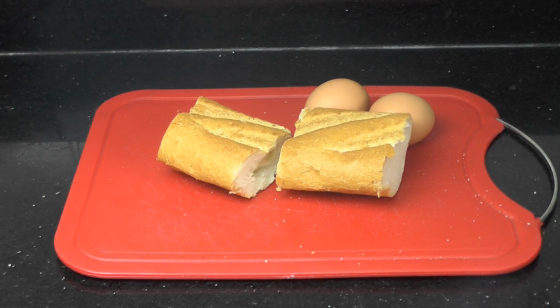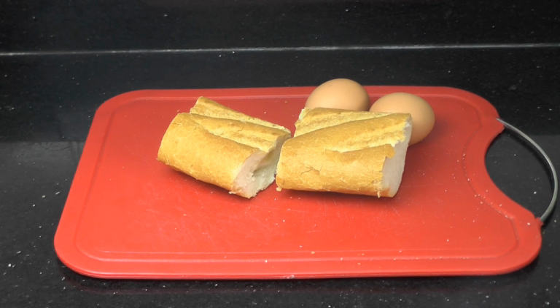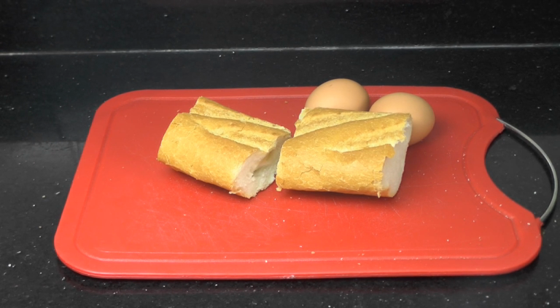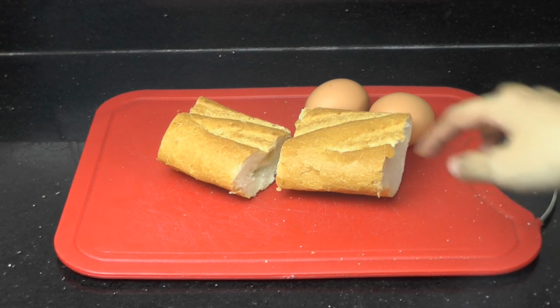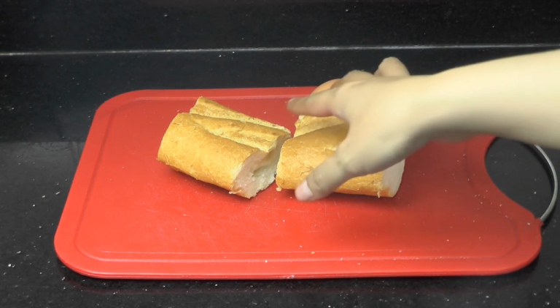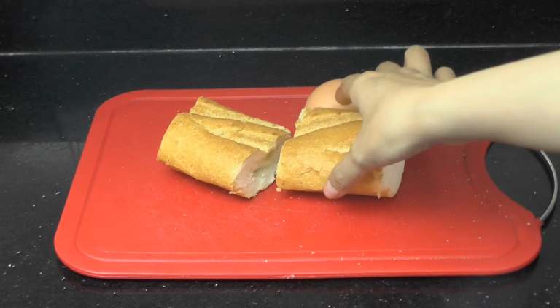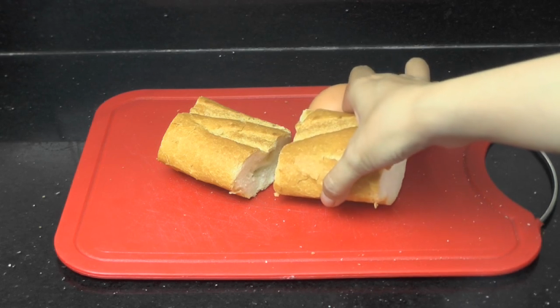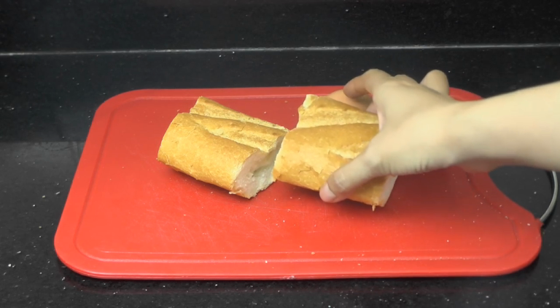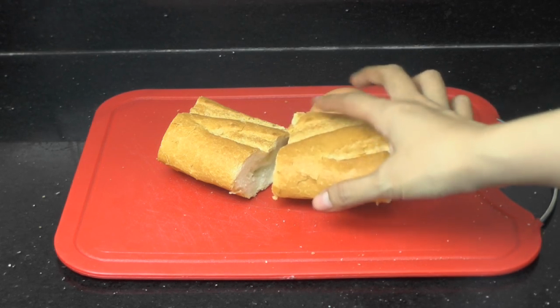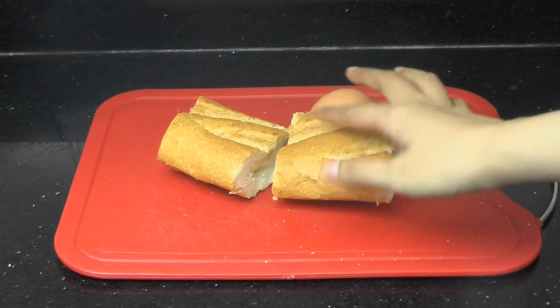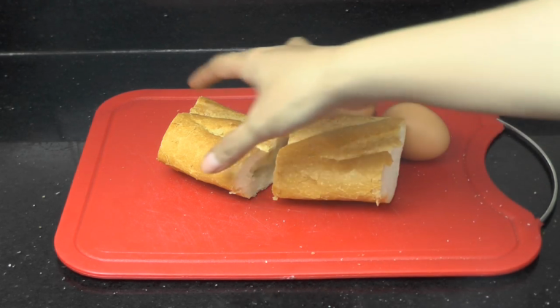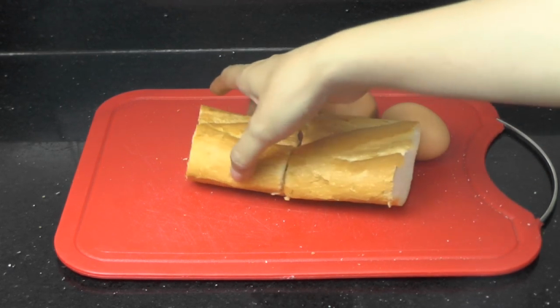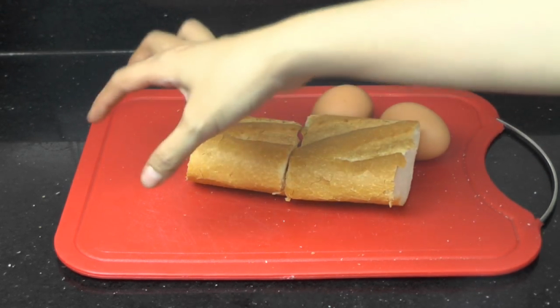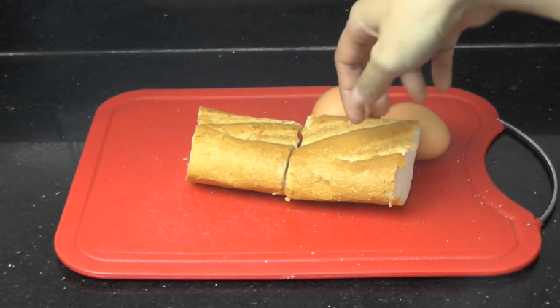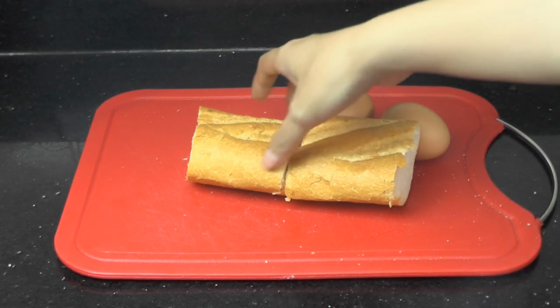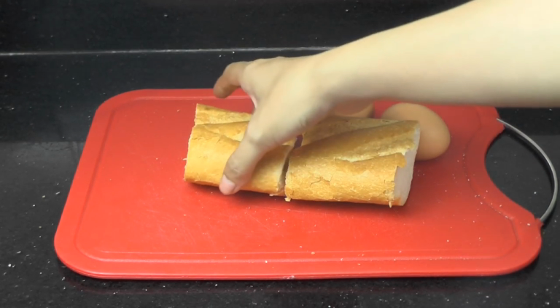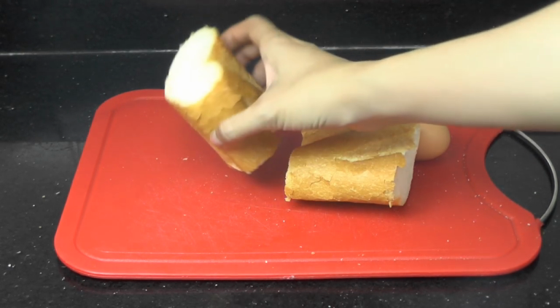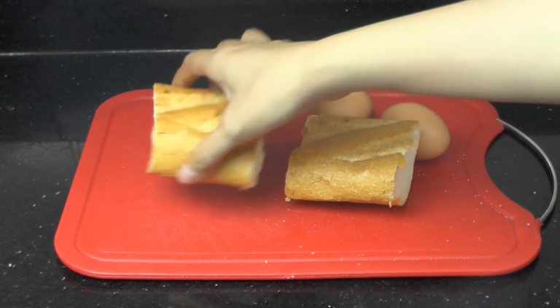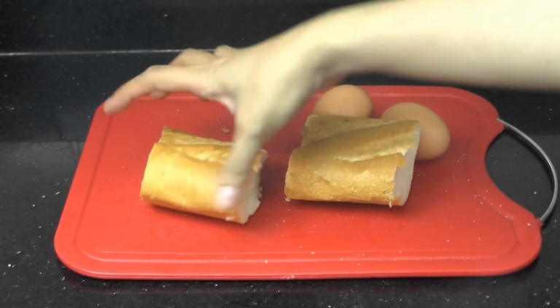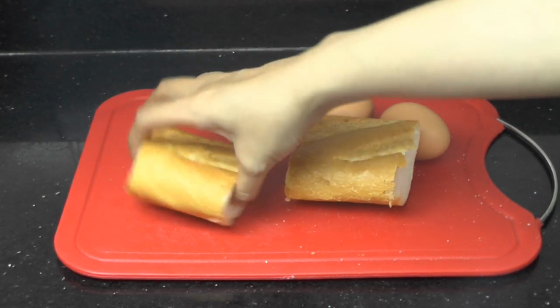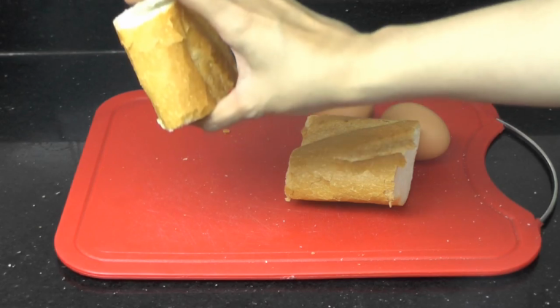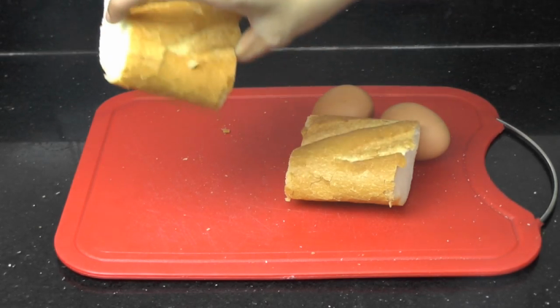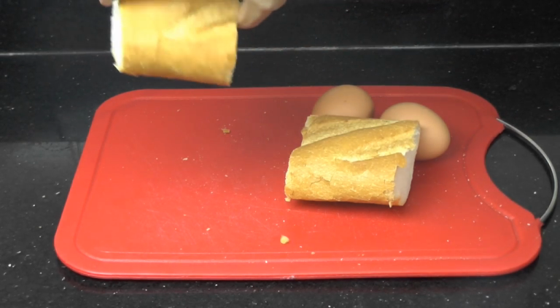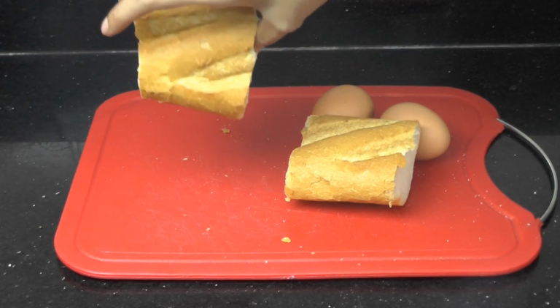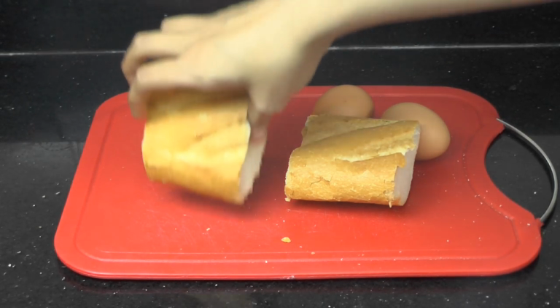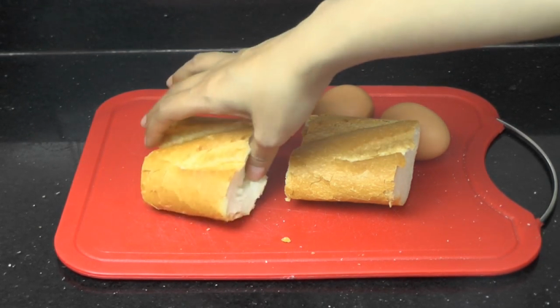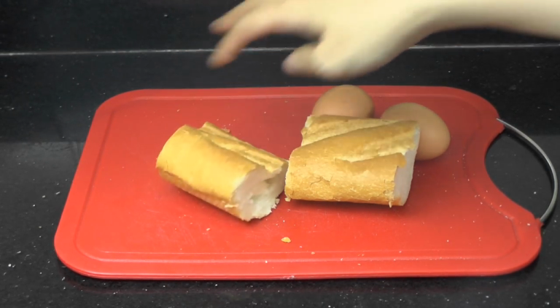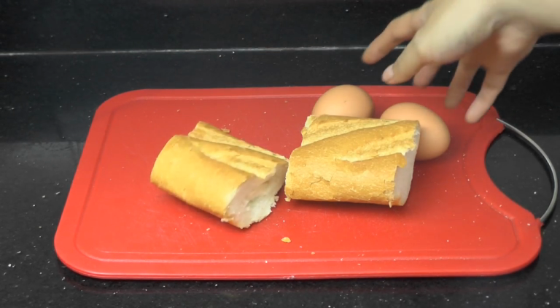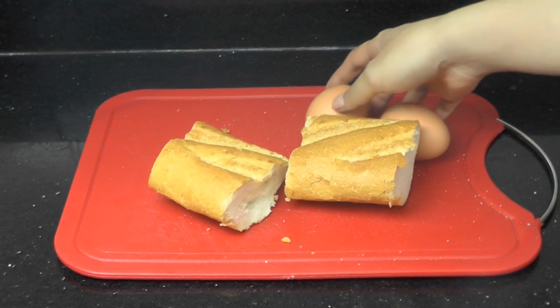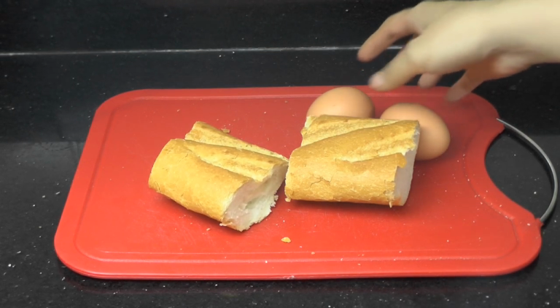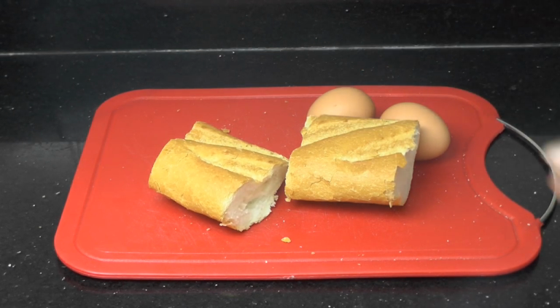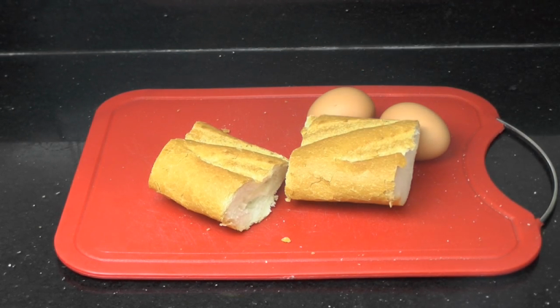So we need the French bread — it's the long one. Then we cut it just like this. And we need 2 eggs.